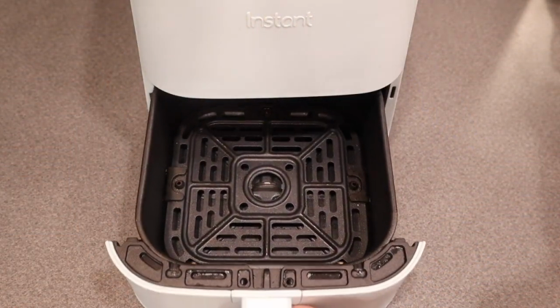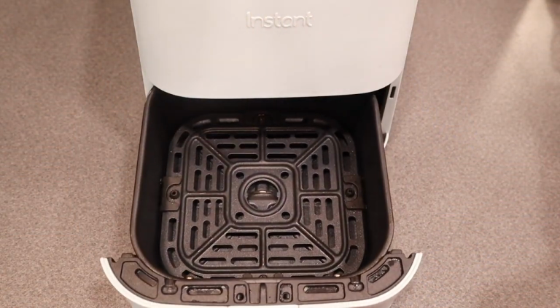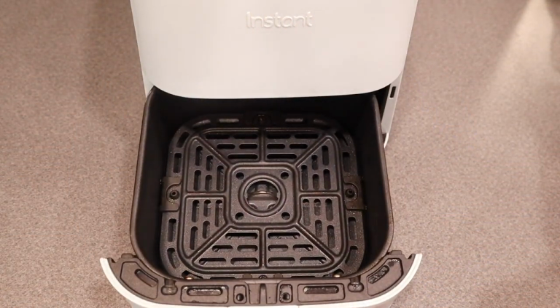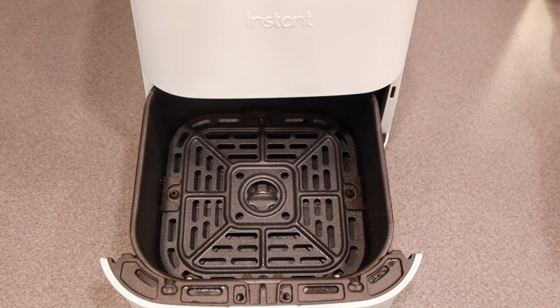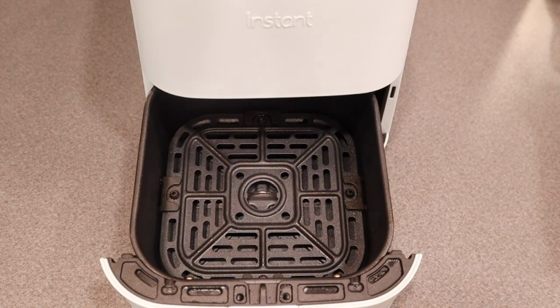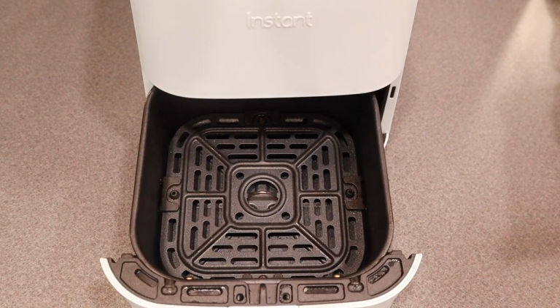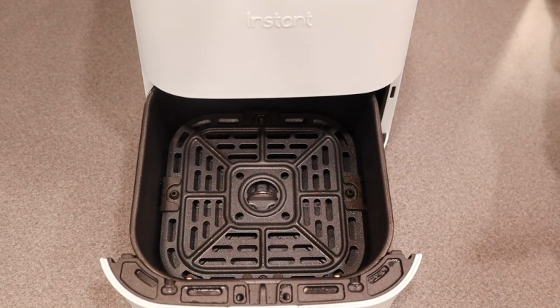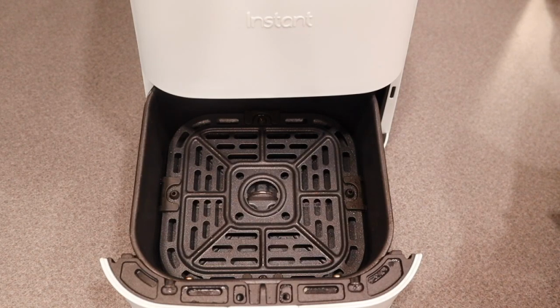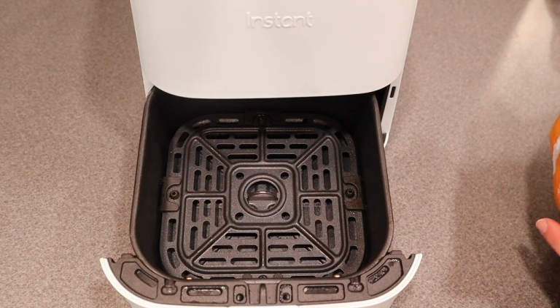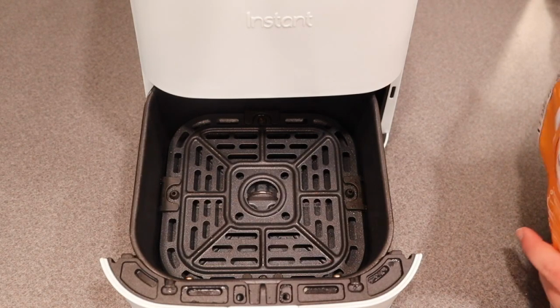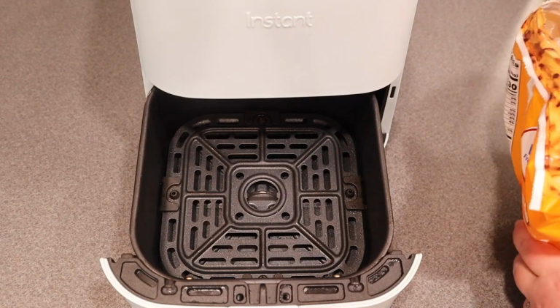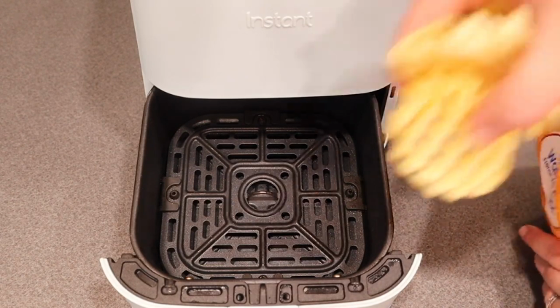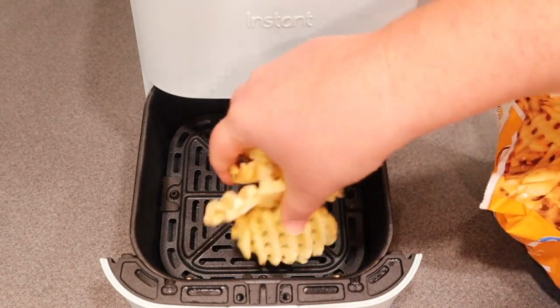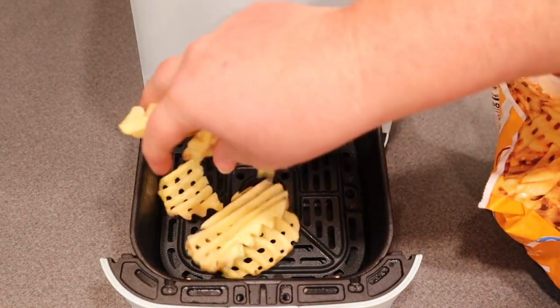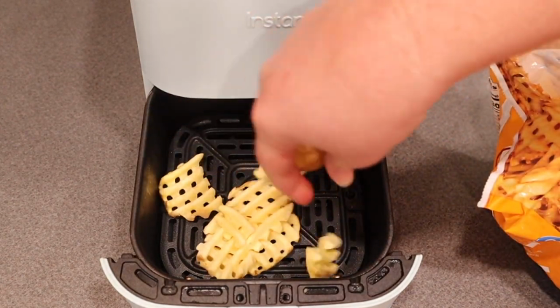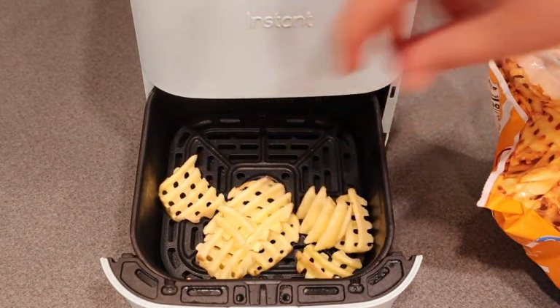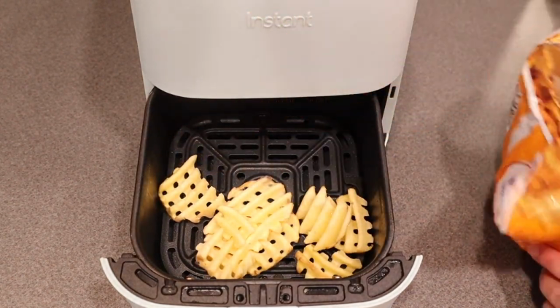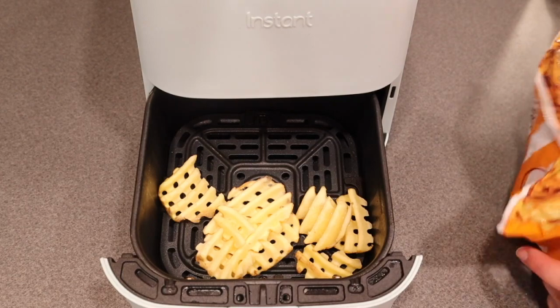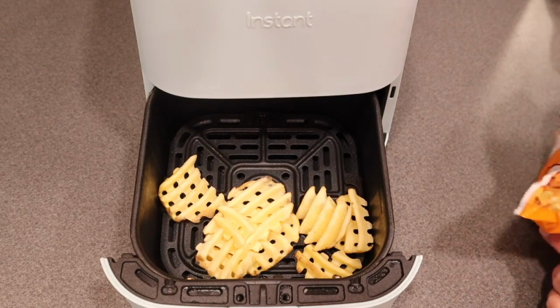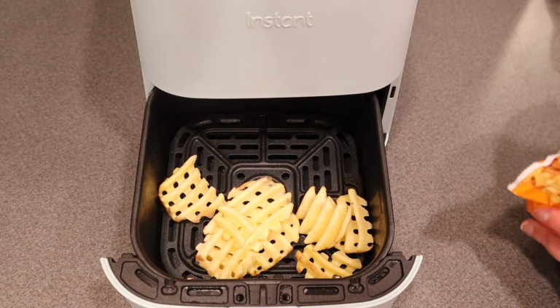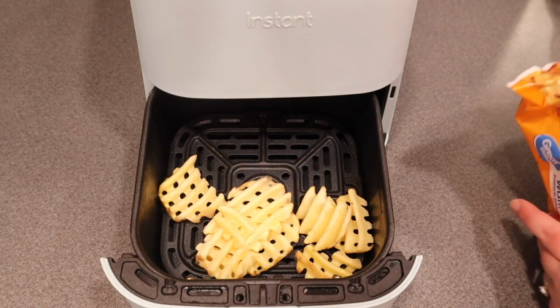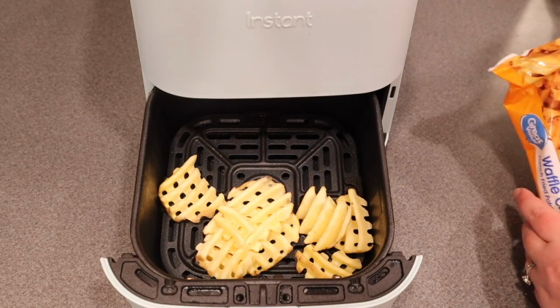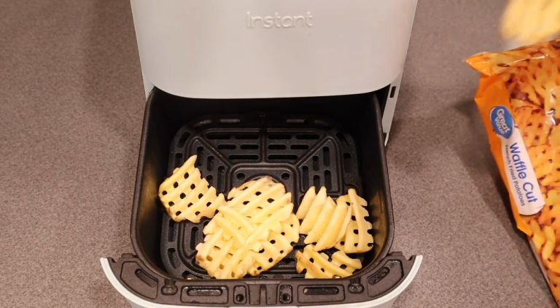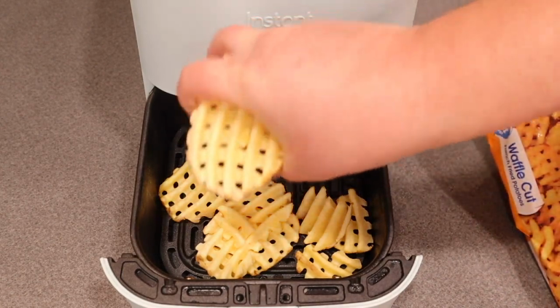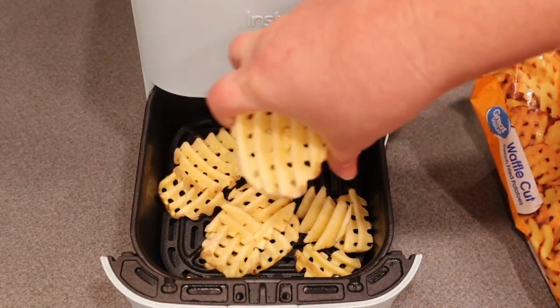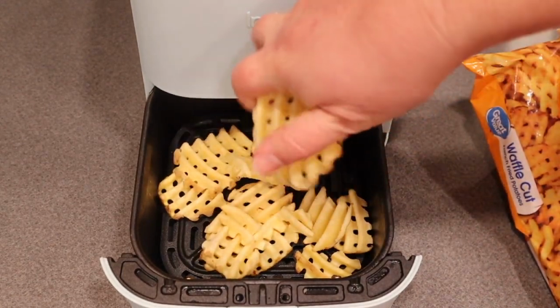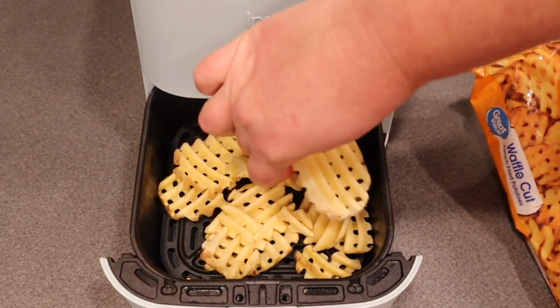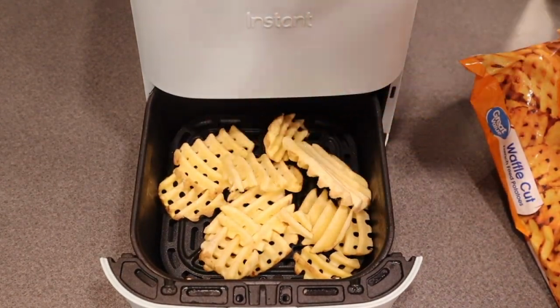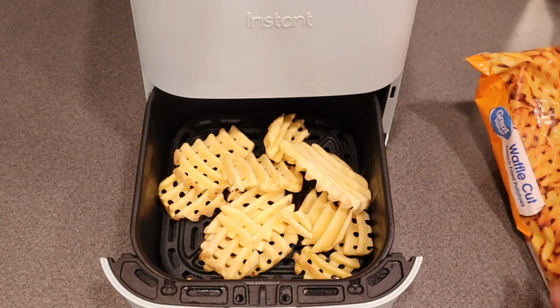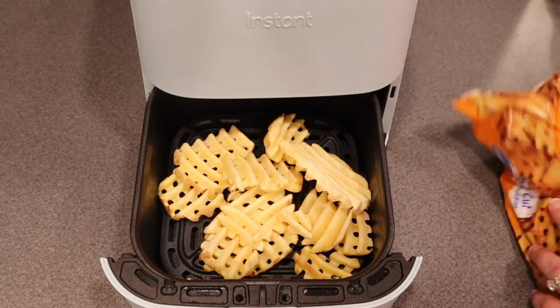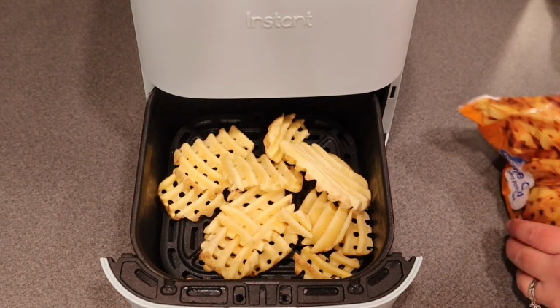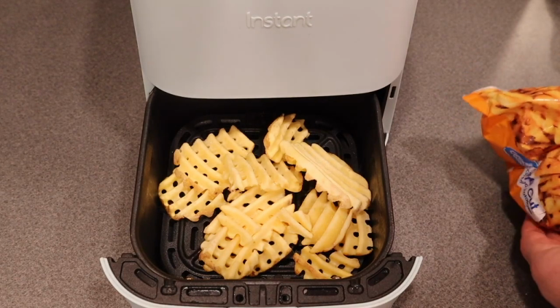Start by preheating your air fryer to 400 degrees Fahrenheit. Then when it's preheated, add your frozen waffle fries into the air fryer basket. Try to arrange your waffle fries so that they are in a single layer so that they all cook evenly.